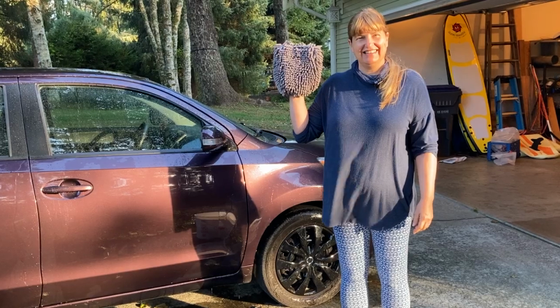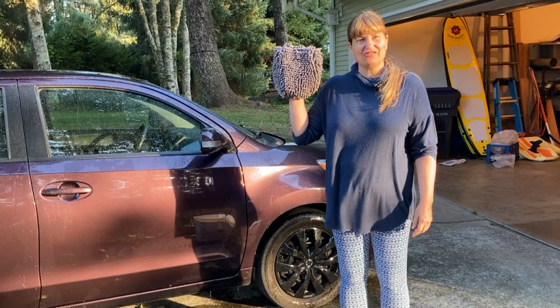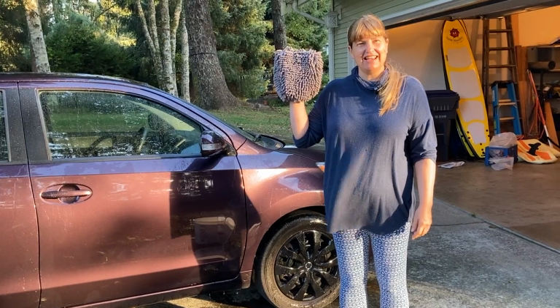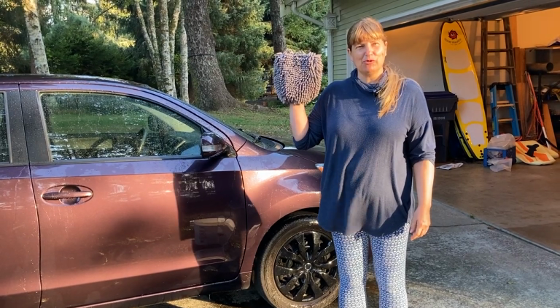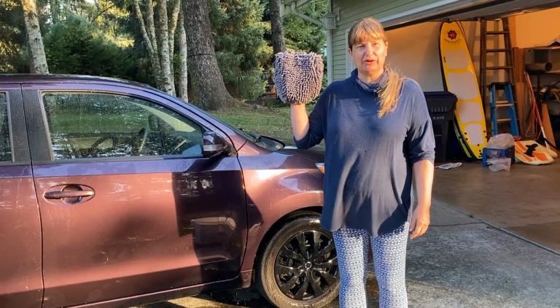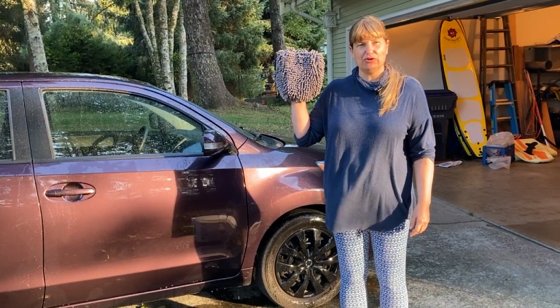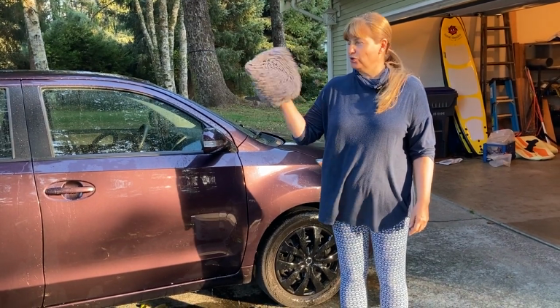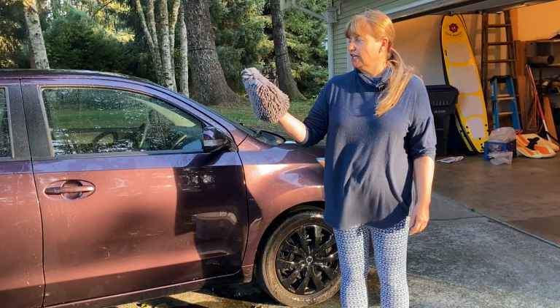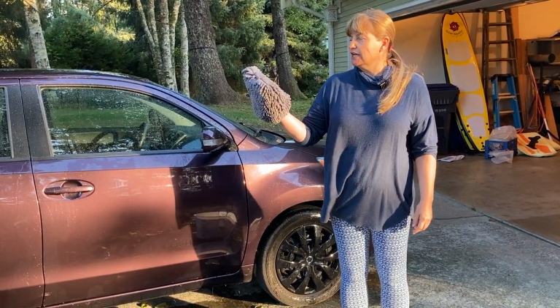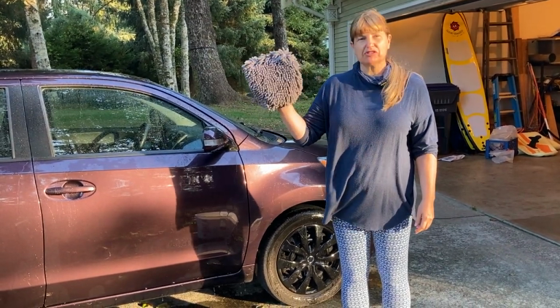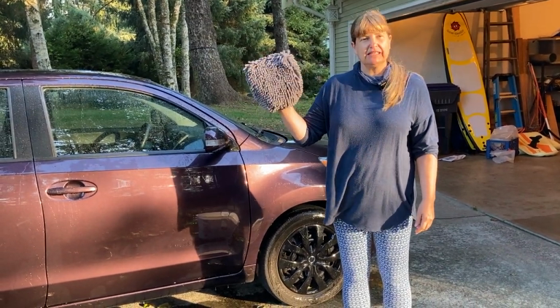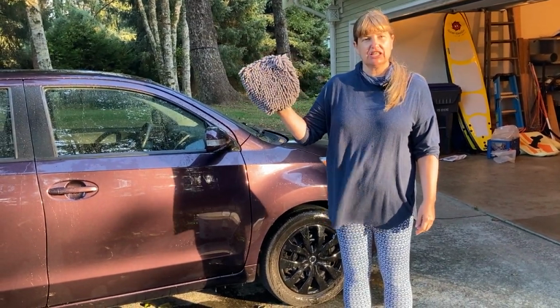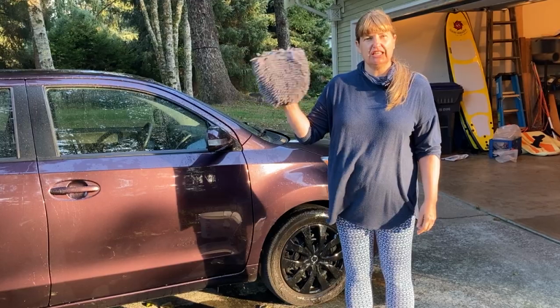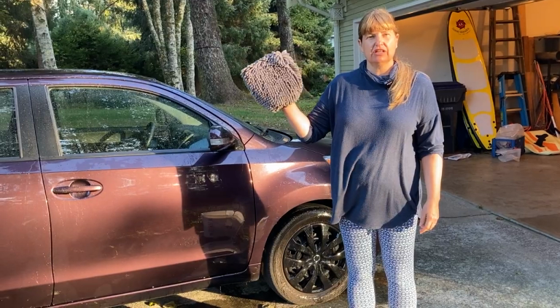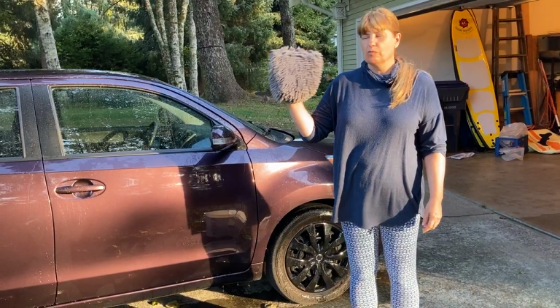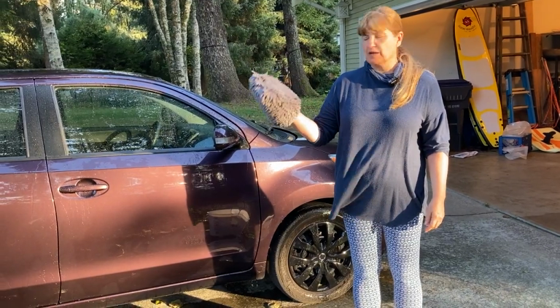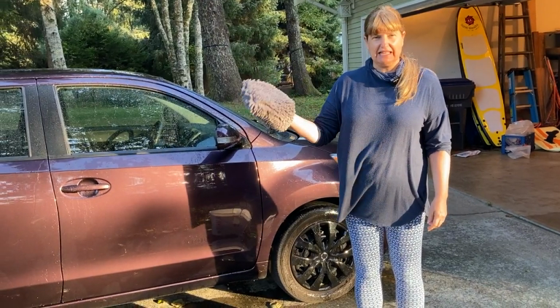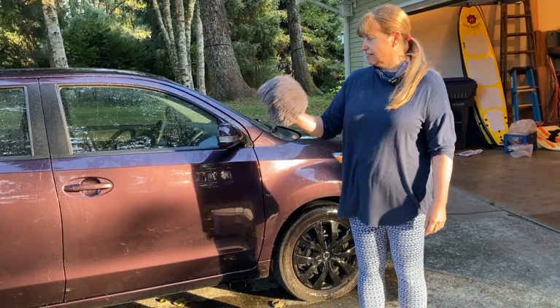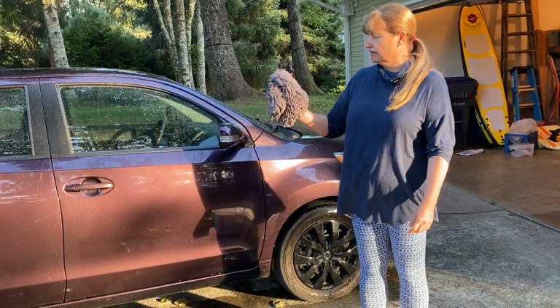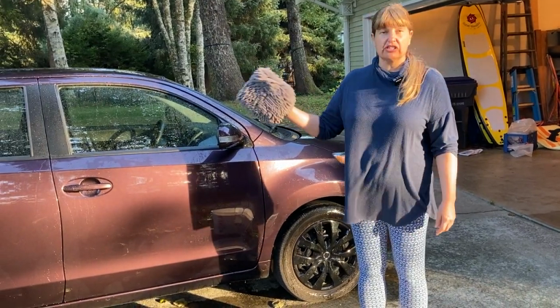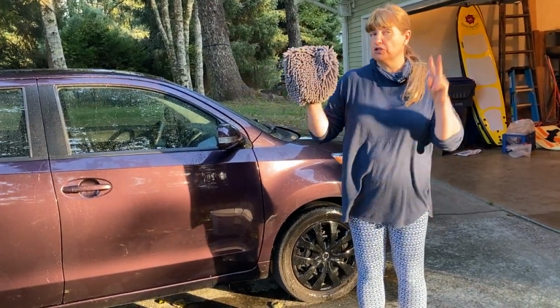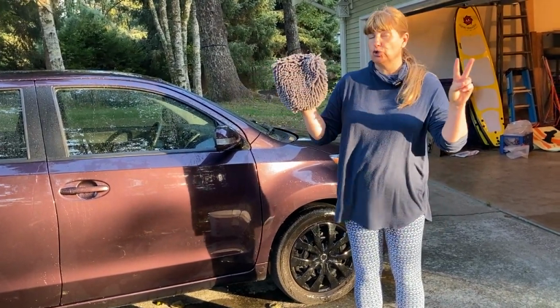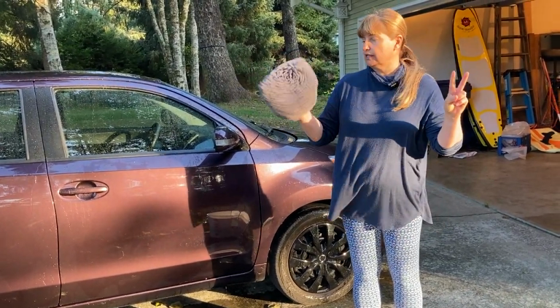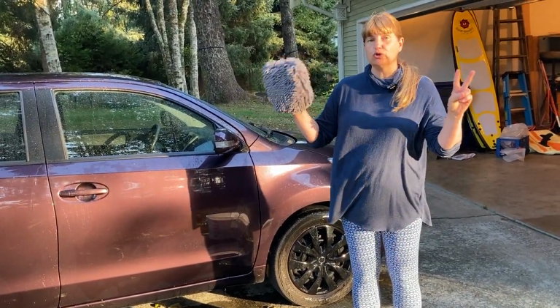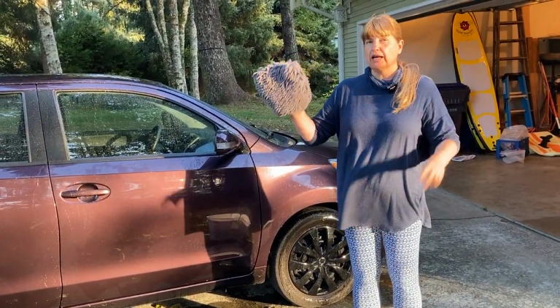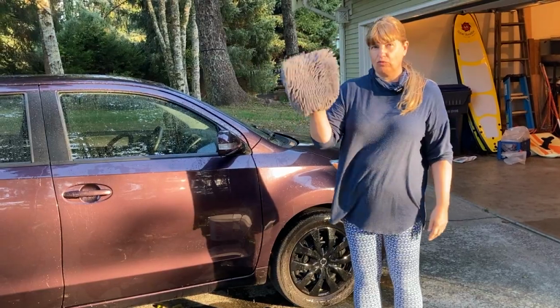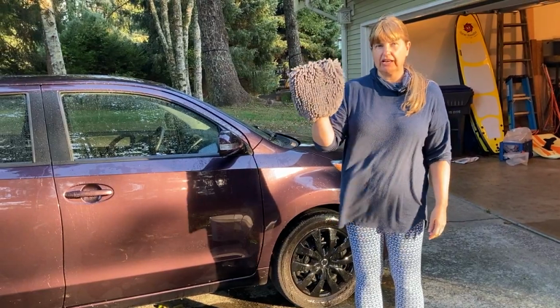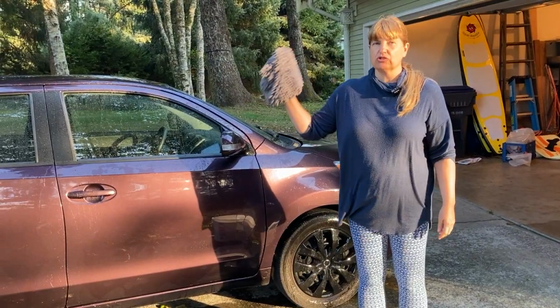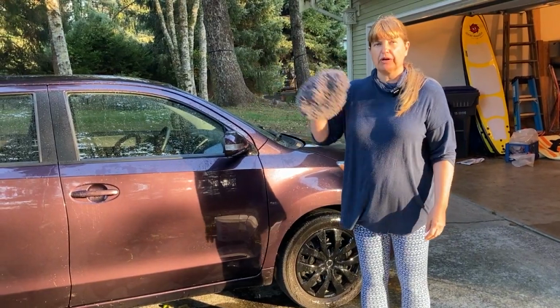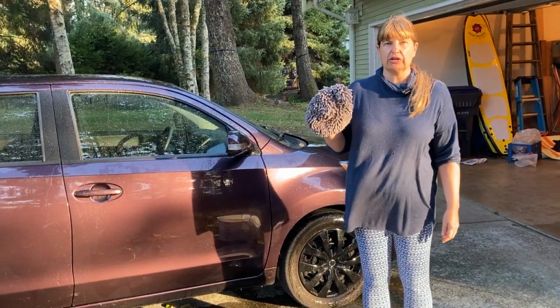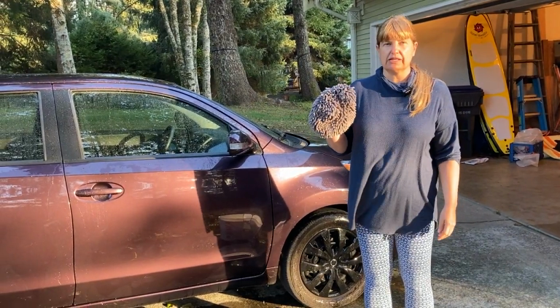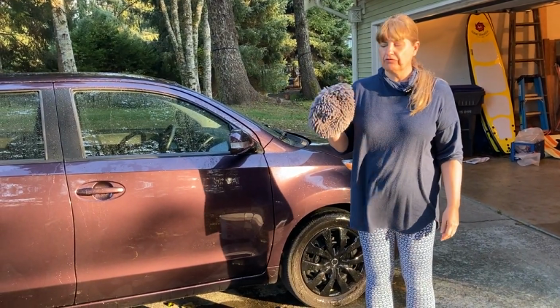Hello! Today I'm going to review for you the Amazon Basics Chenille Washing Mitt. This is really for cars. It comes in a set of two. I have one right here and I'll show you what else we're going to use the second one for.